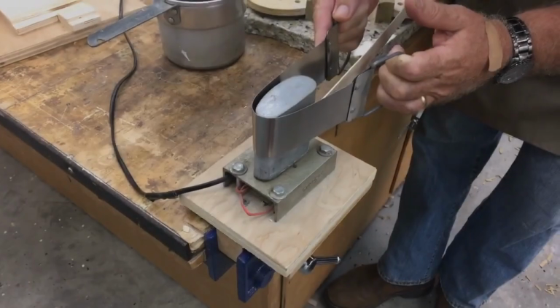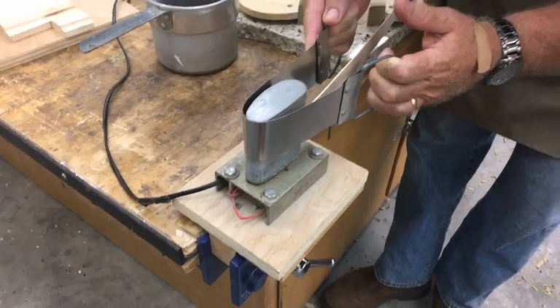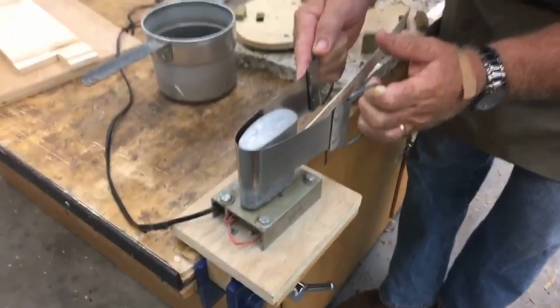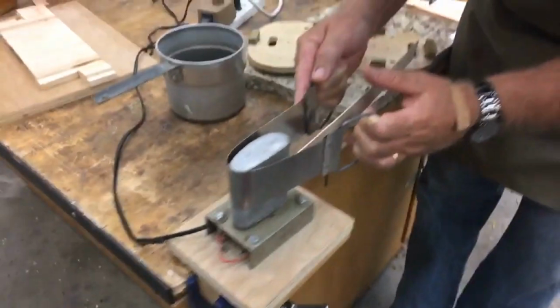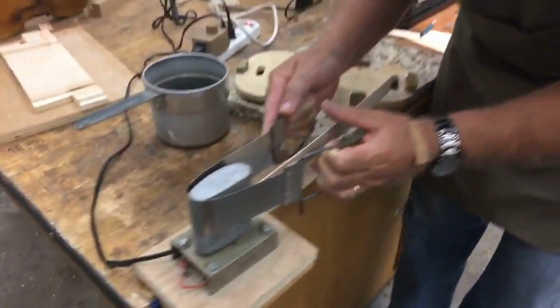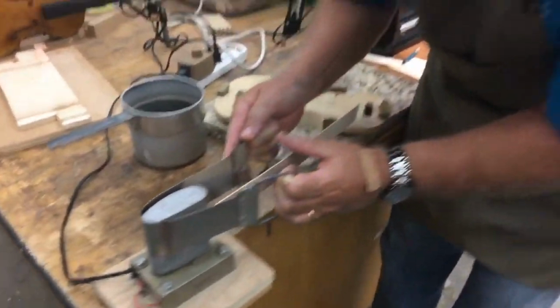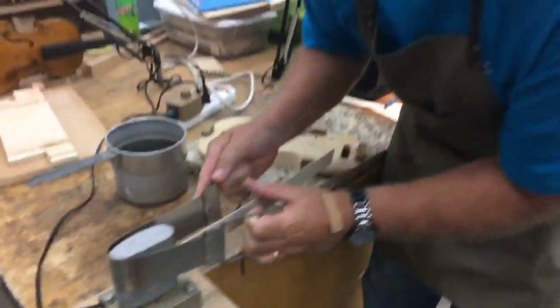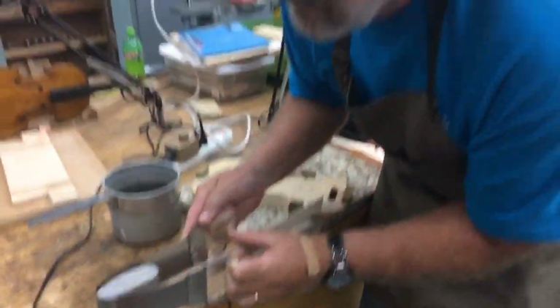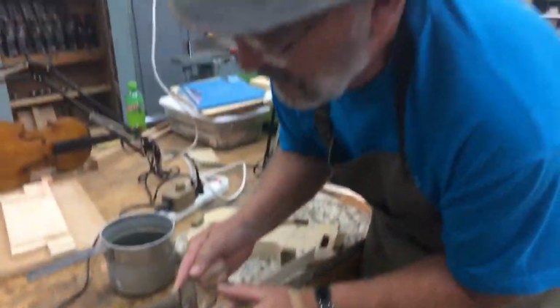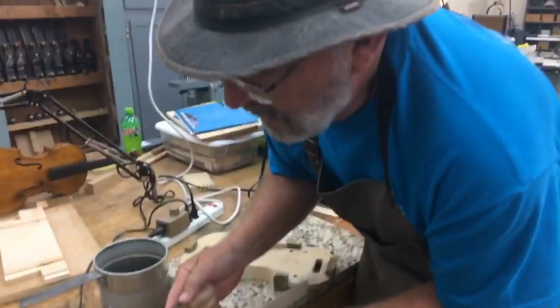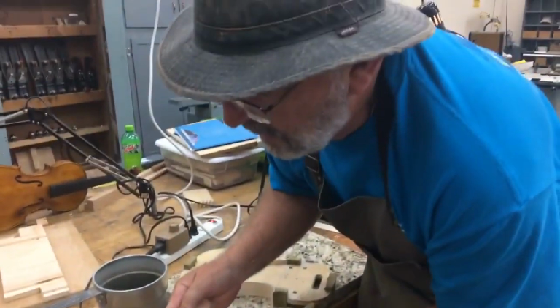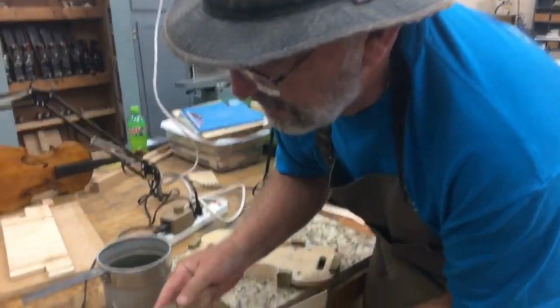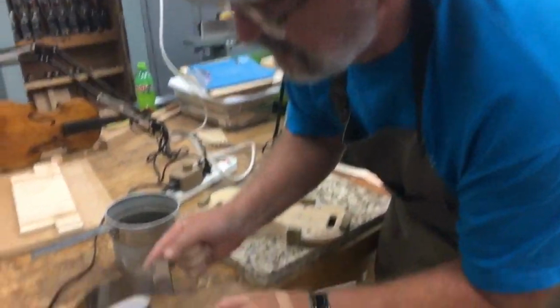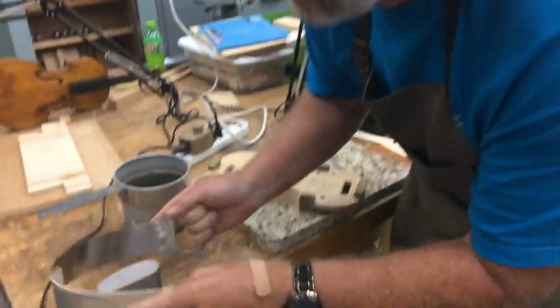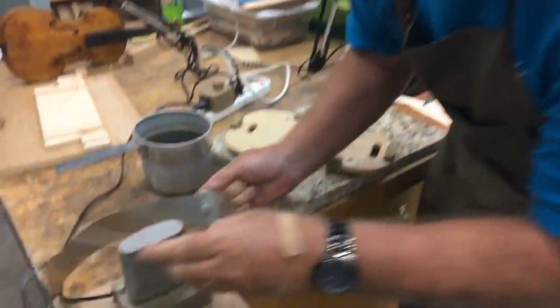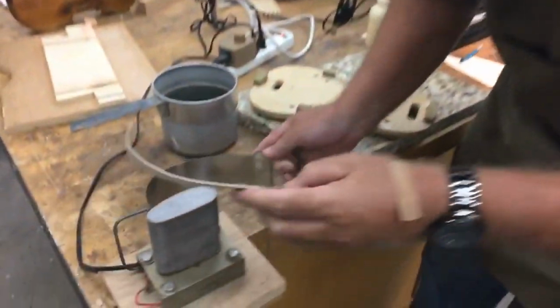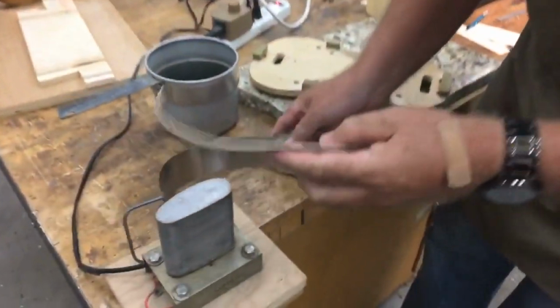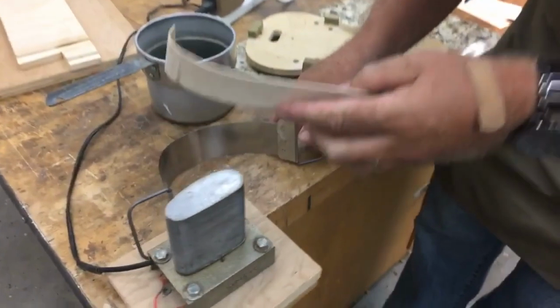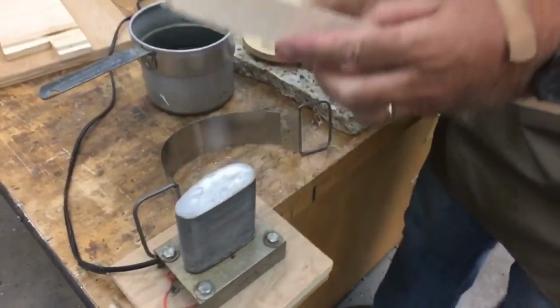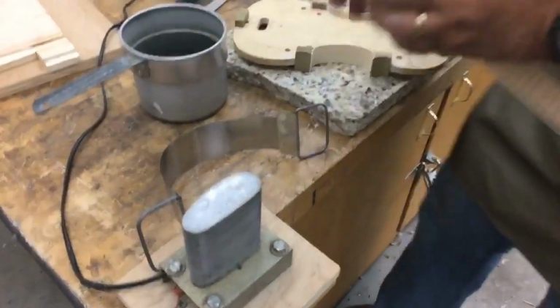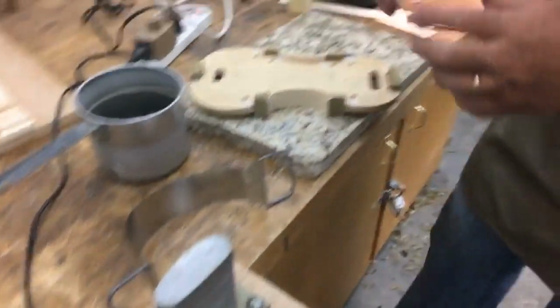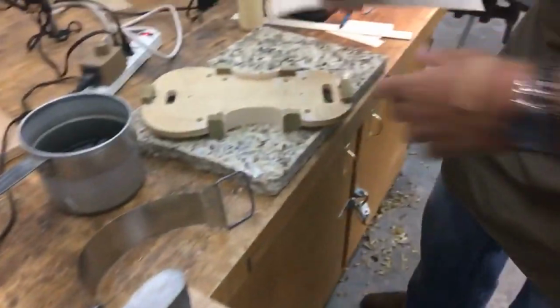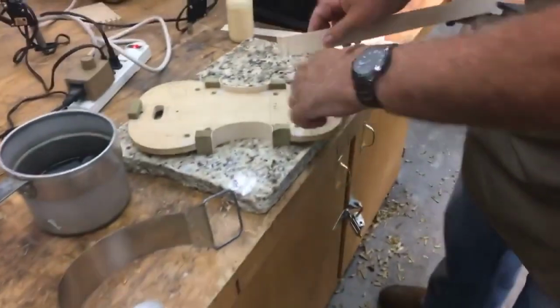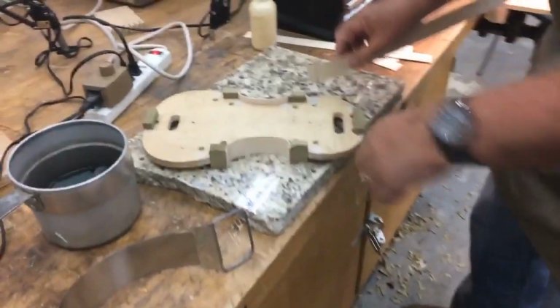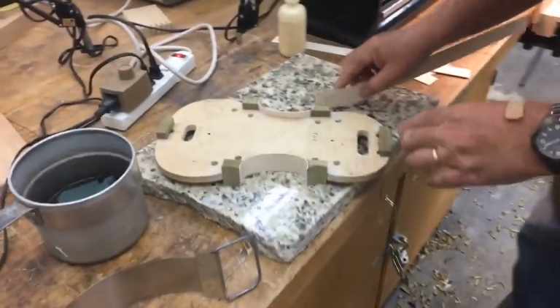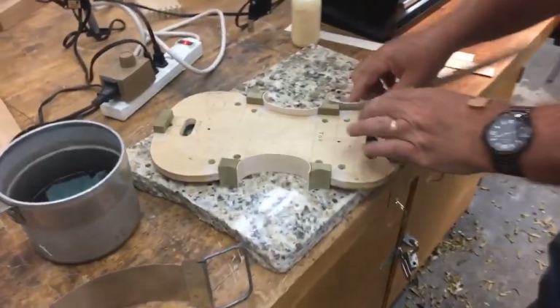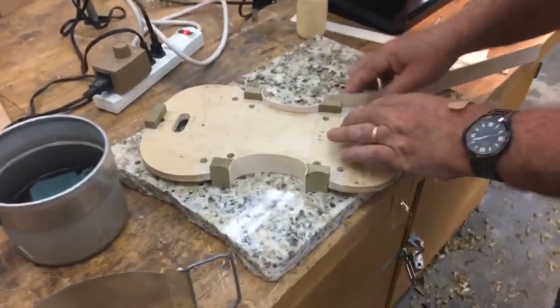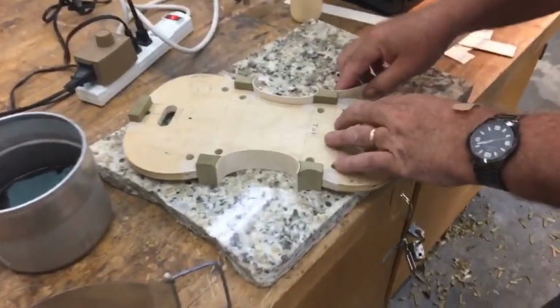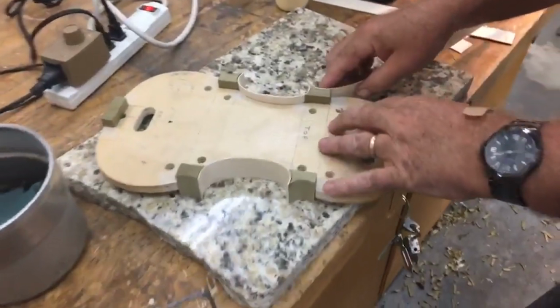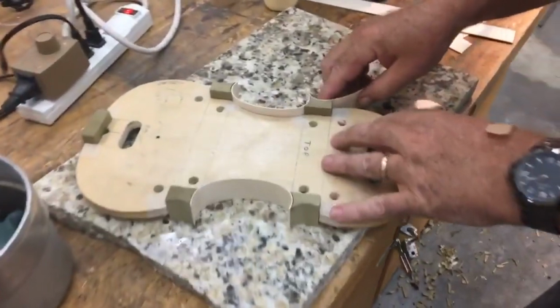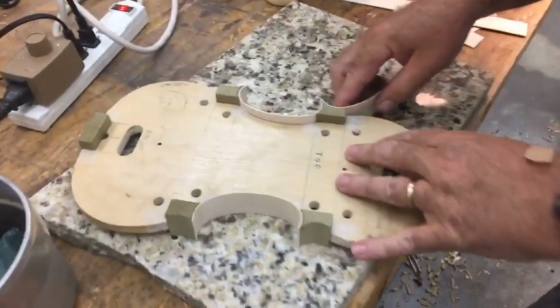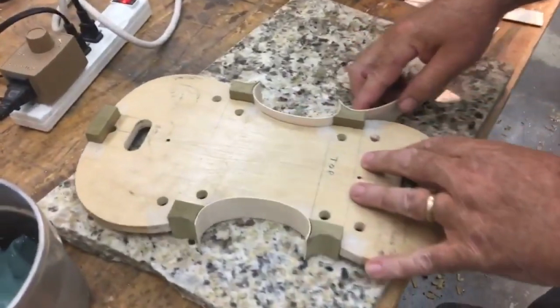Can you tell me what exactly you're doing? I am bending ribs for the outside rib structure. Oh, I see.